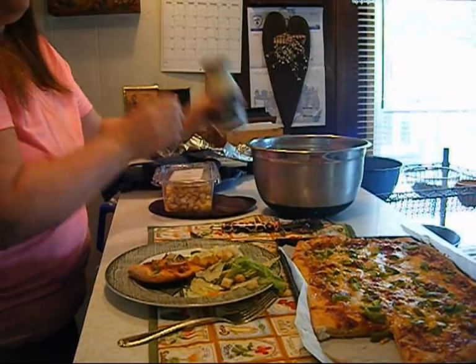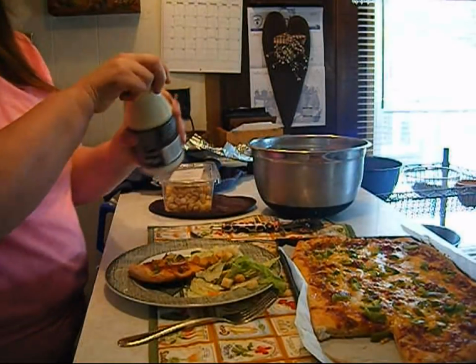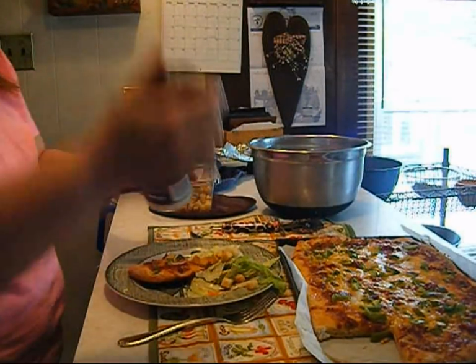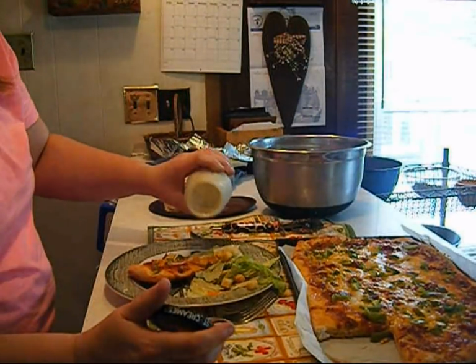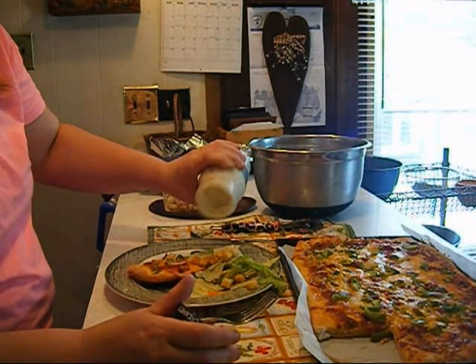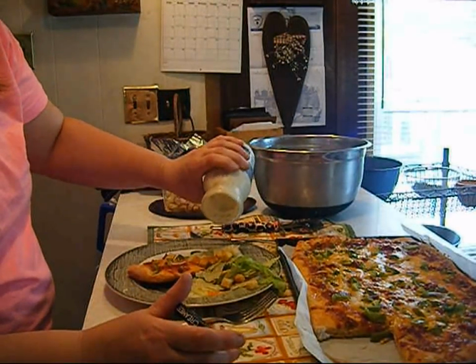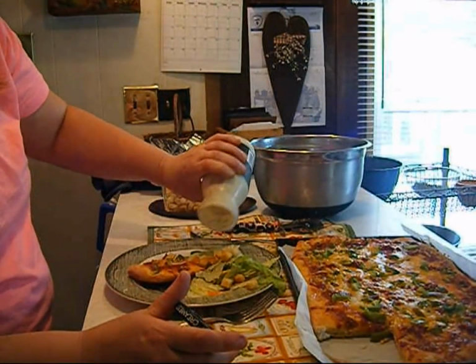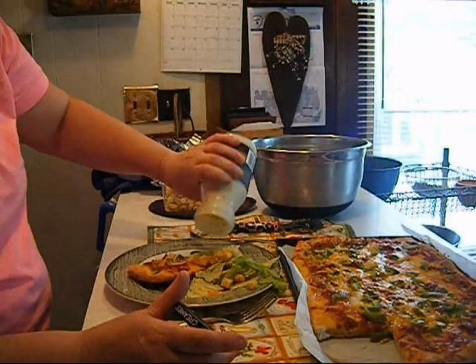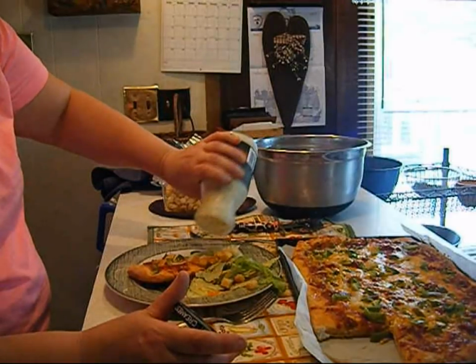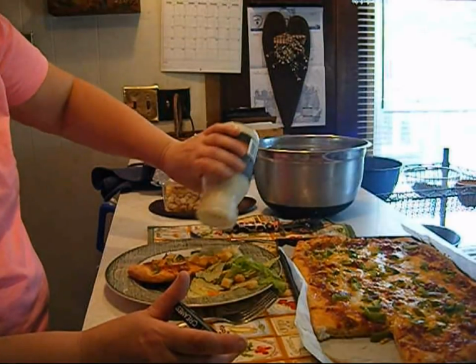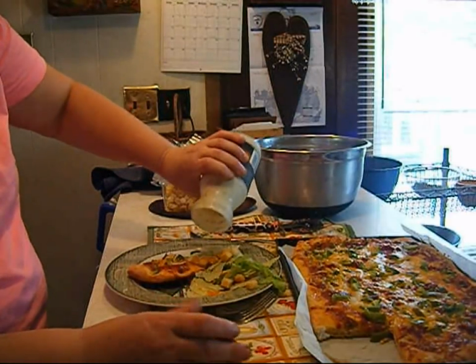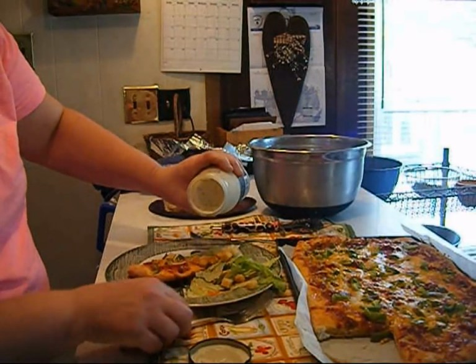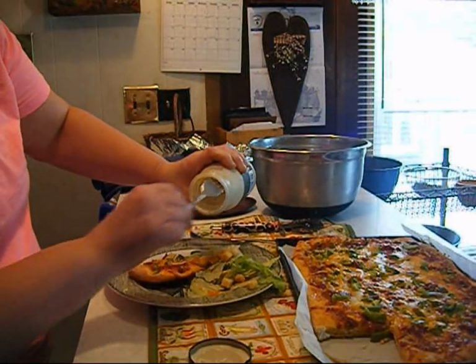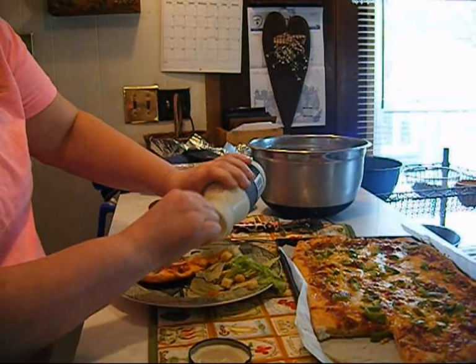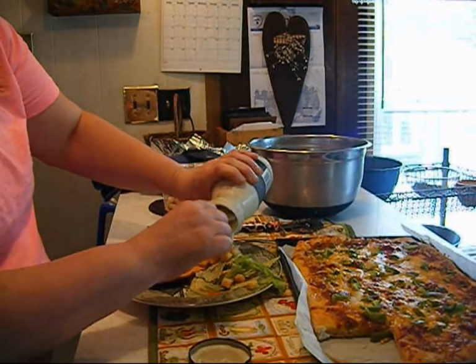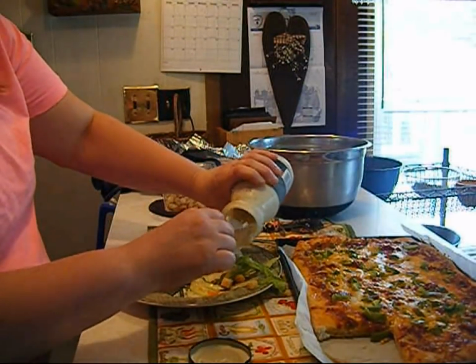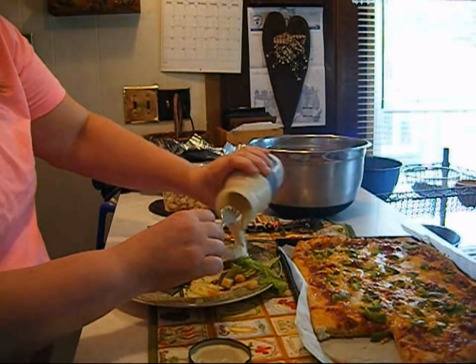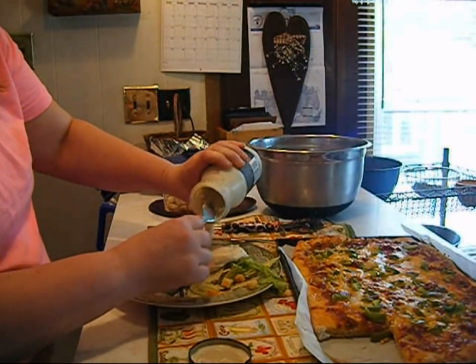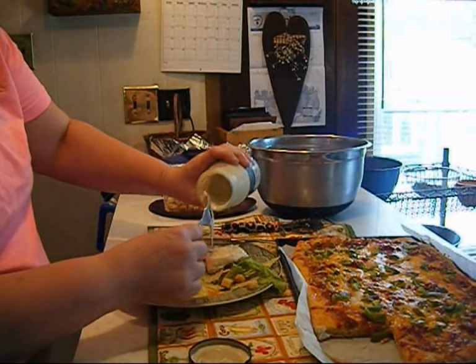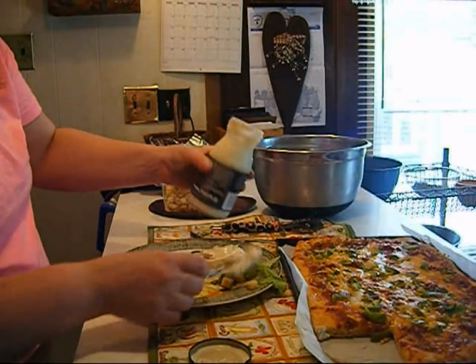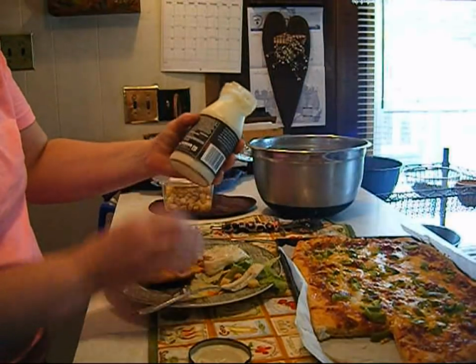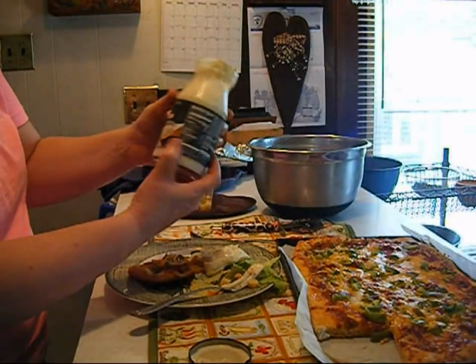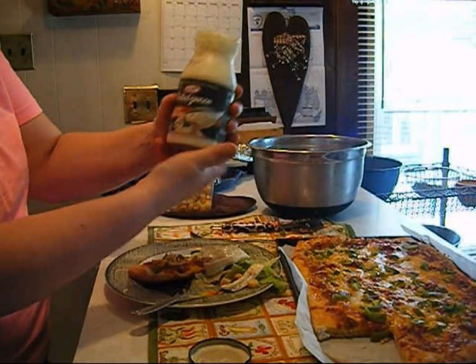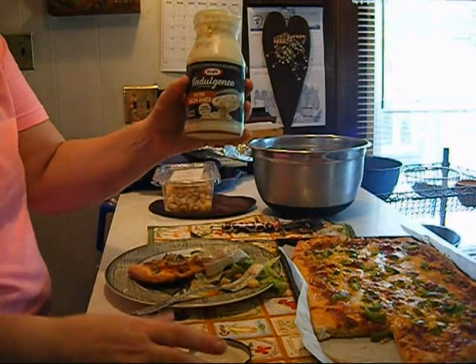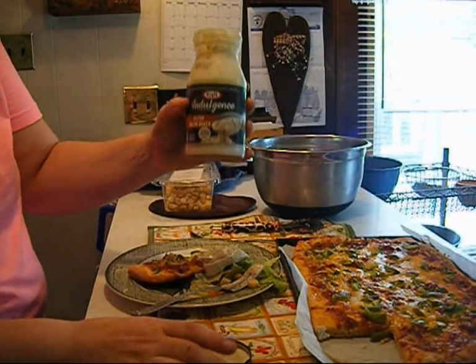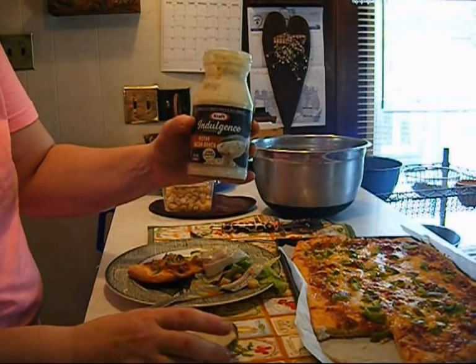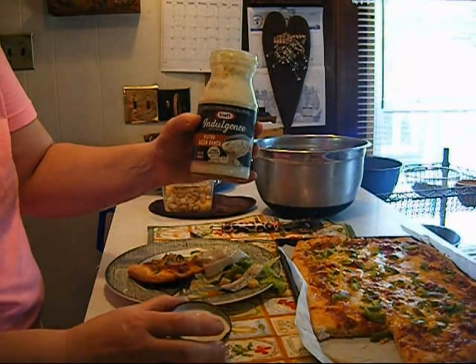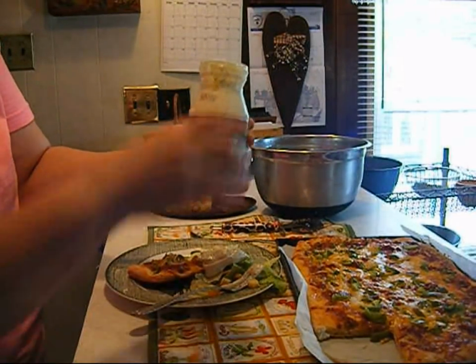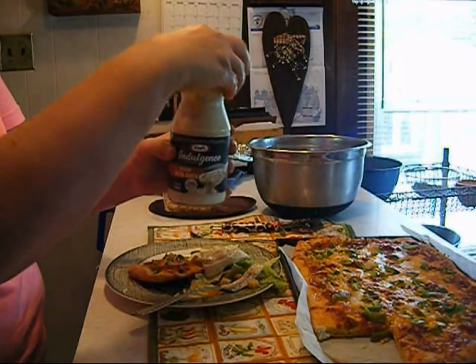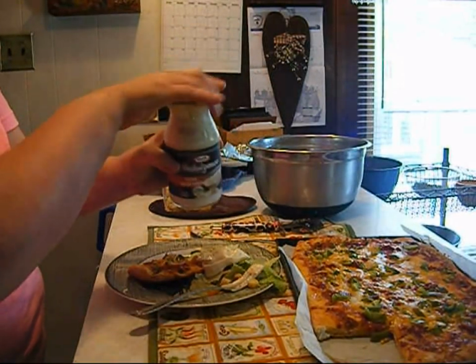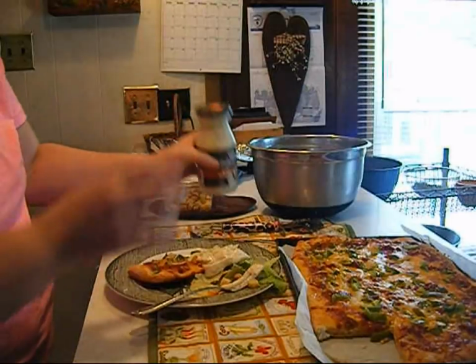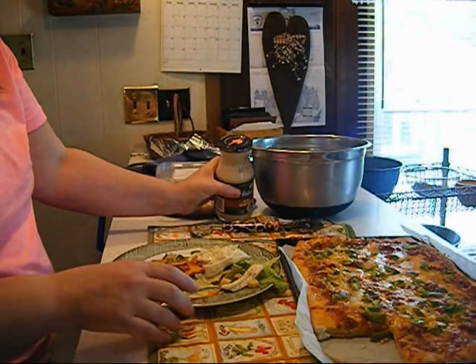Put some salad dressing on. This salad dressing is really good — I got it at a discount grocery store. It's Bistro Bacon and Ranch and I got it for a dollar.